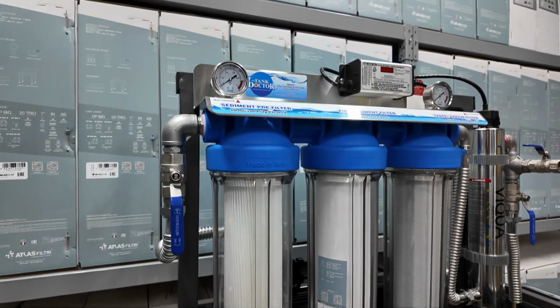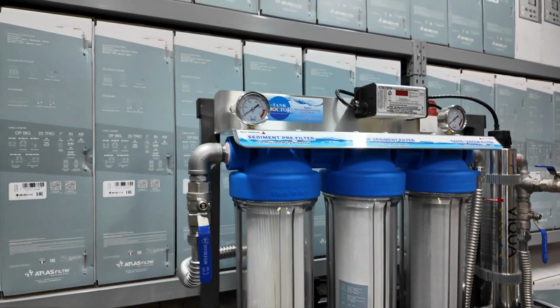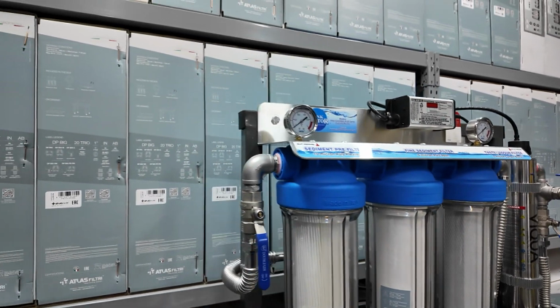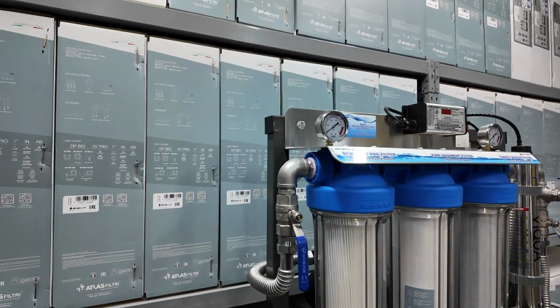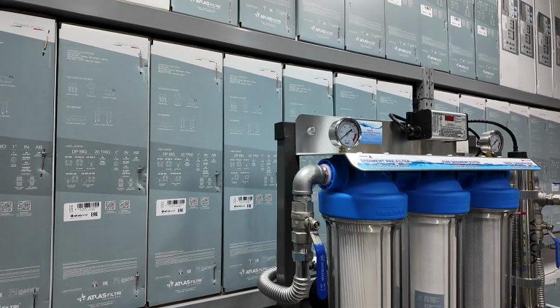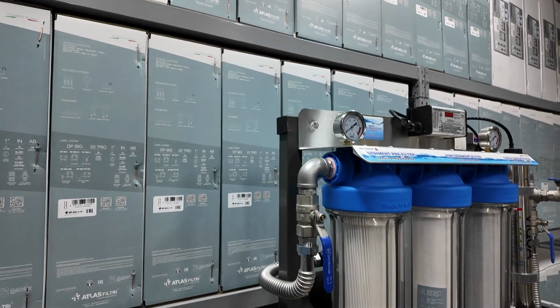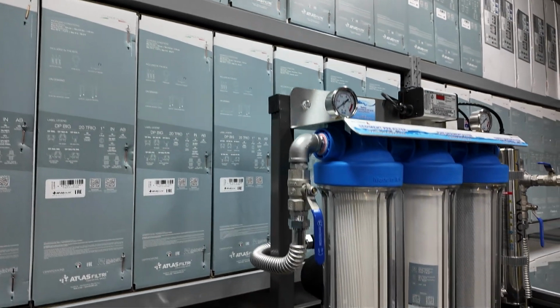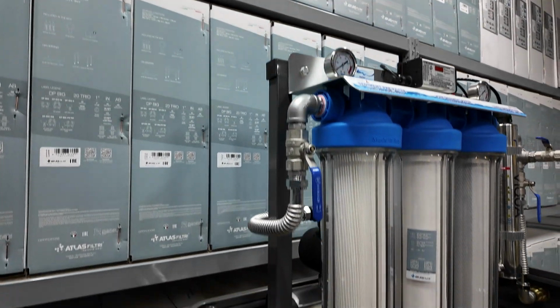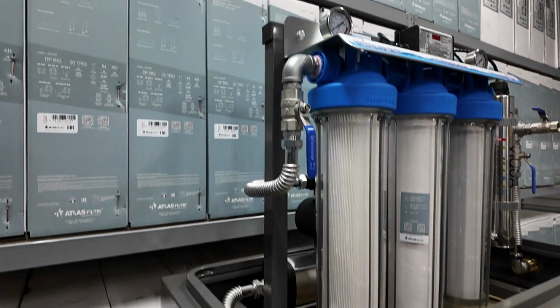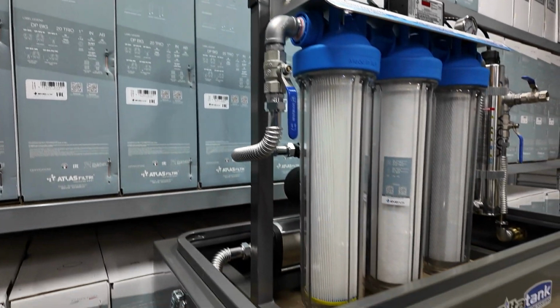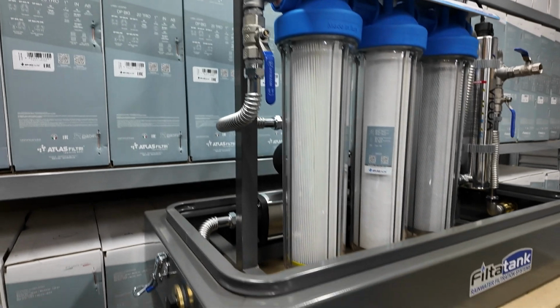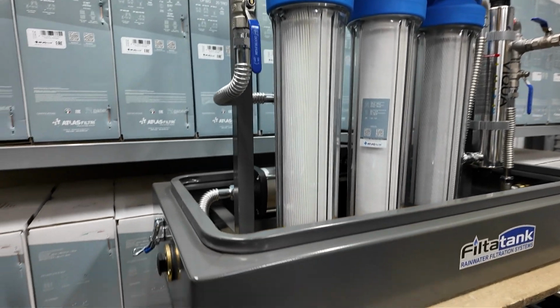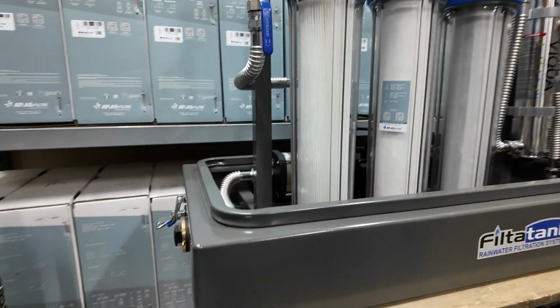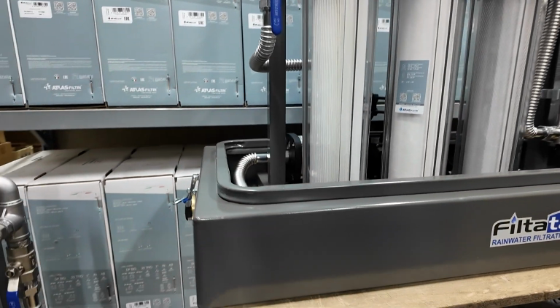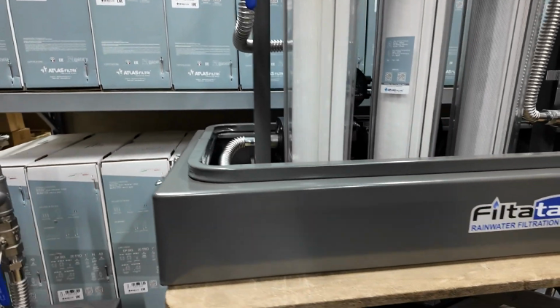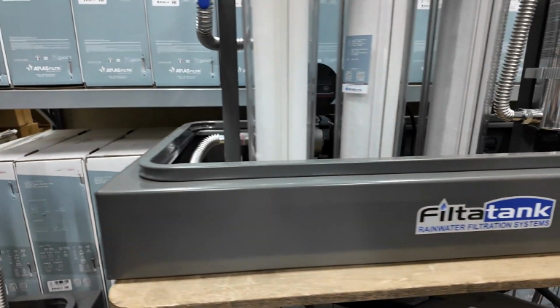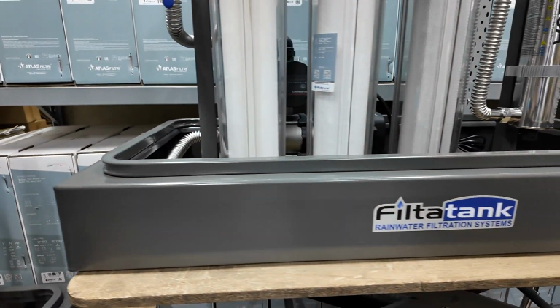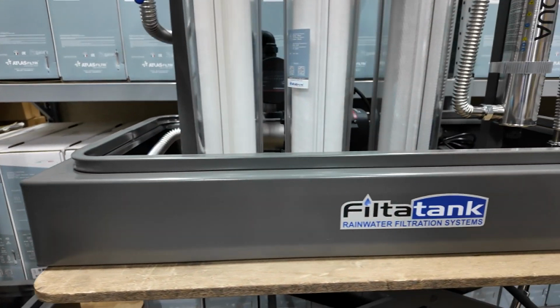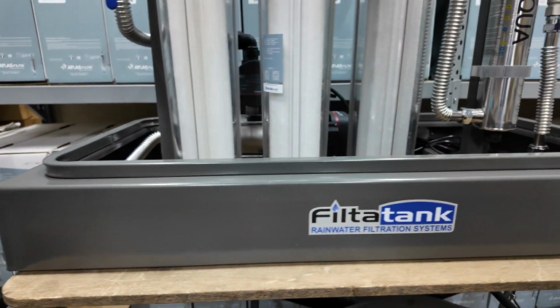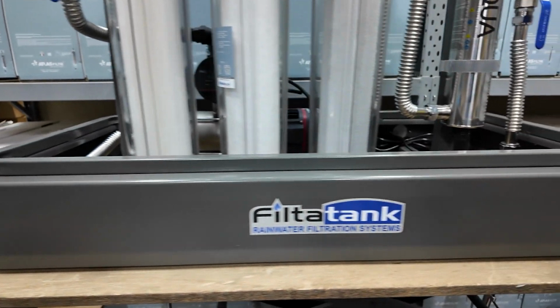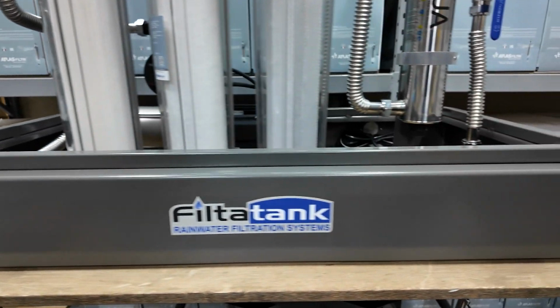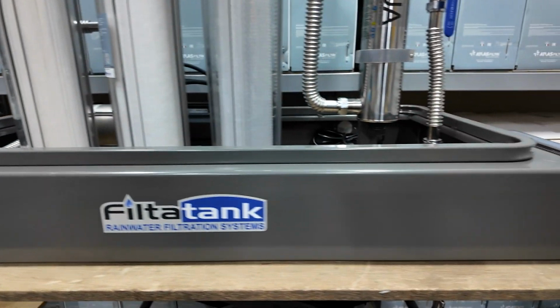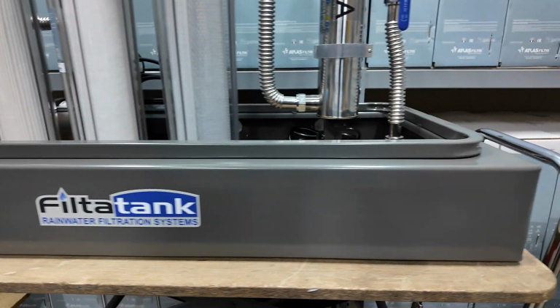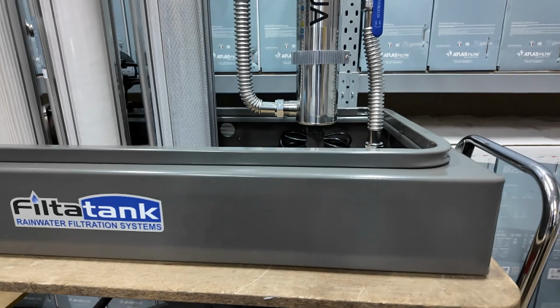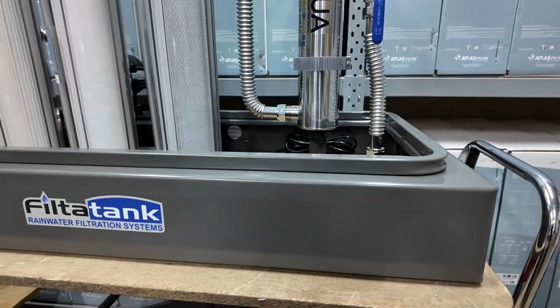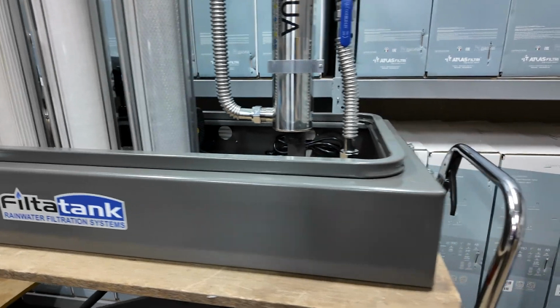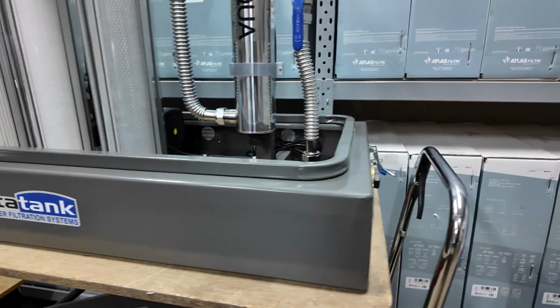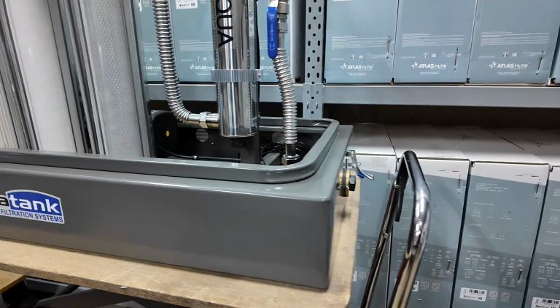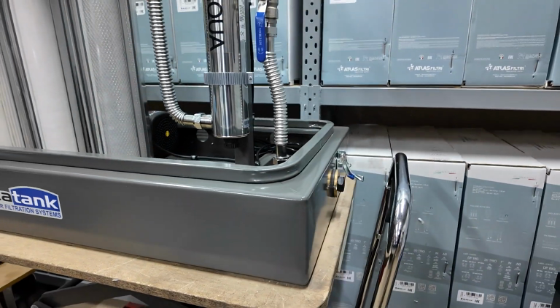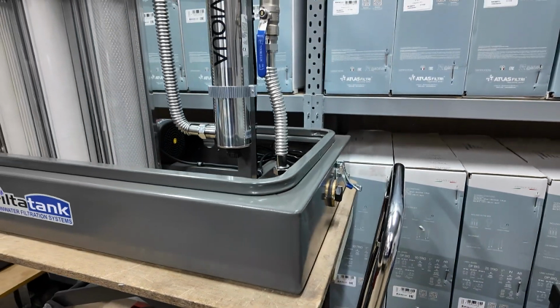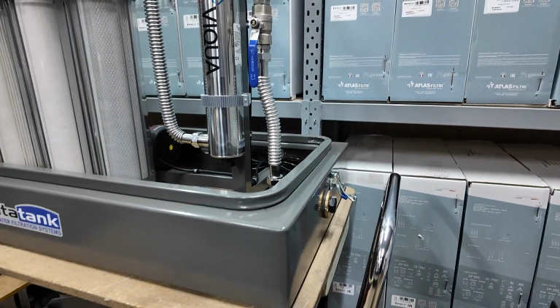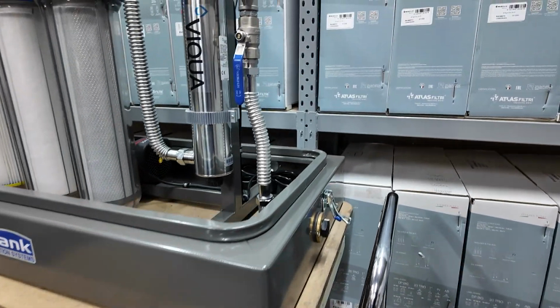We manufacture the support frames here in South Australia and we ship them Australia-wide. They're made out of galvanised steel and then powder coated finish, so they're really durable and they'll last many, many years.